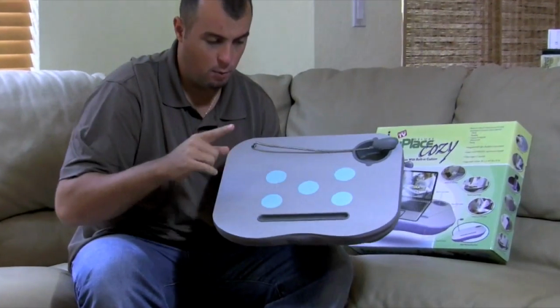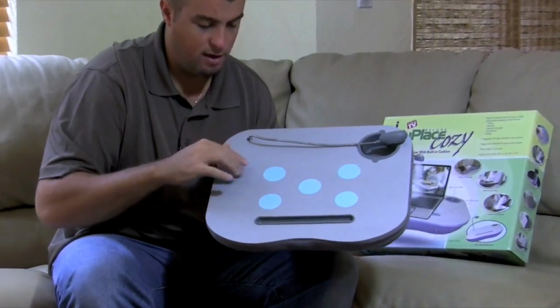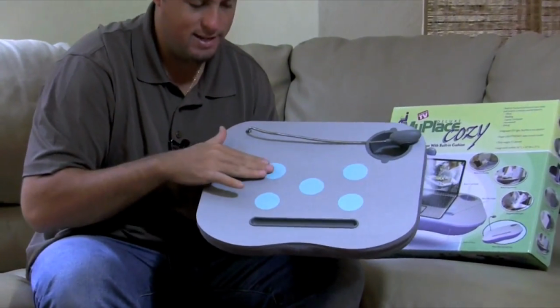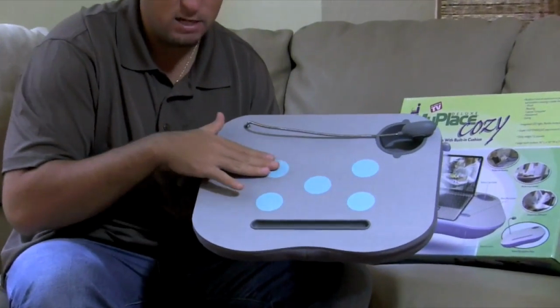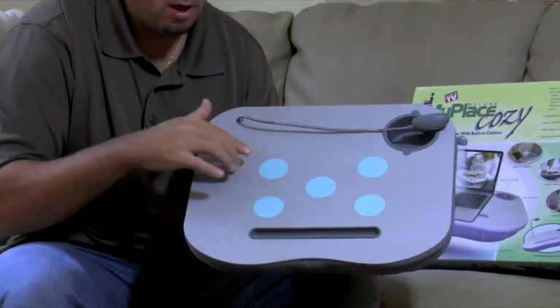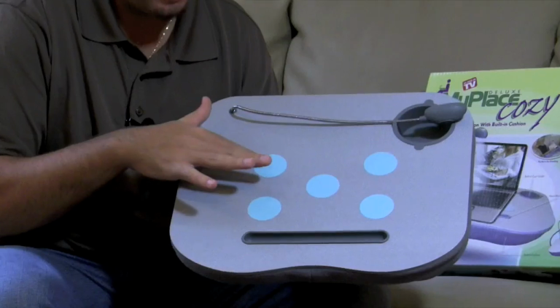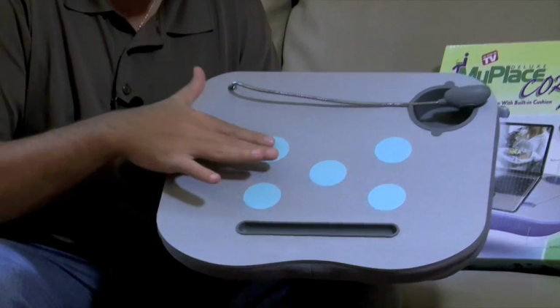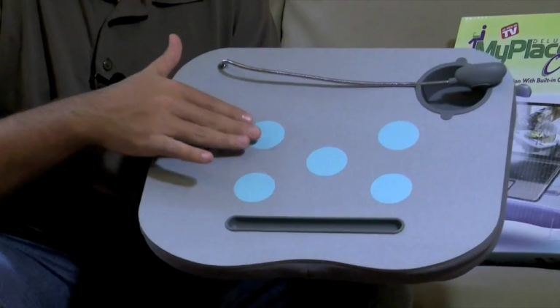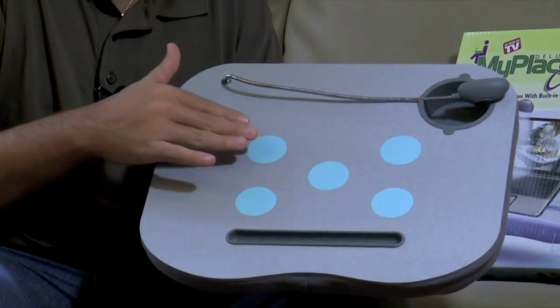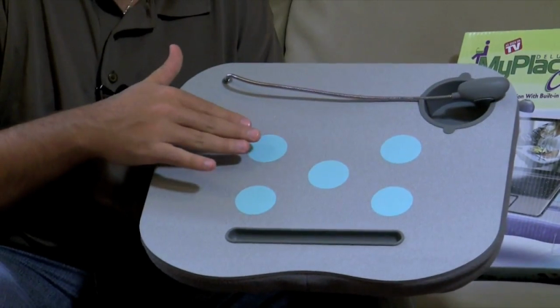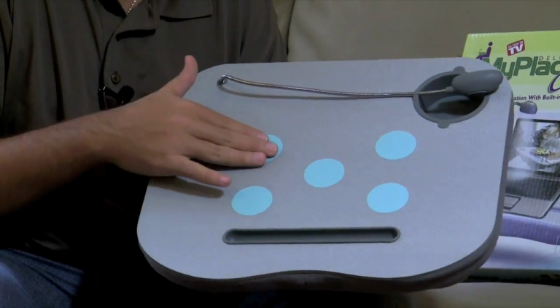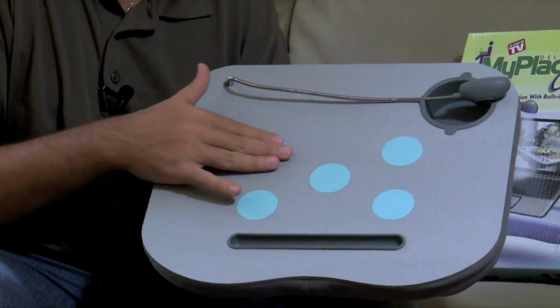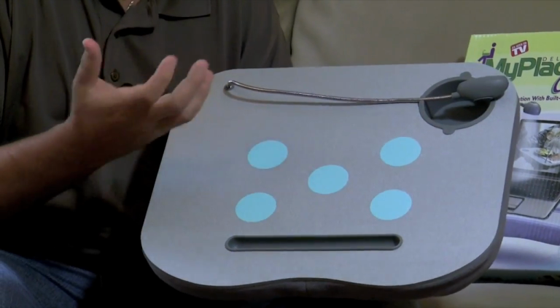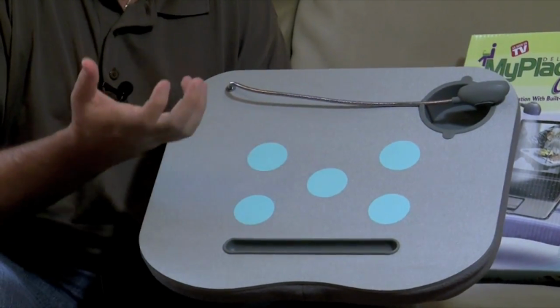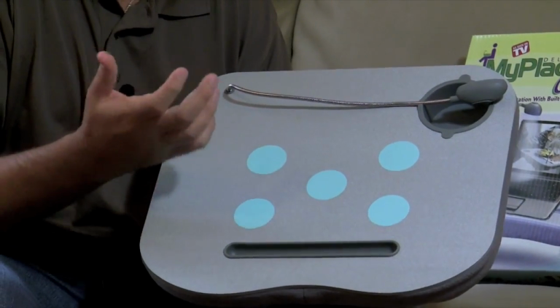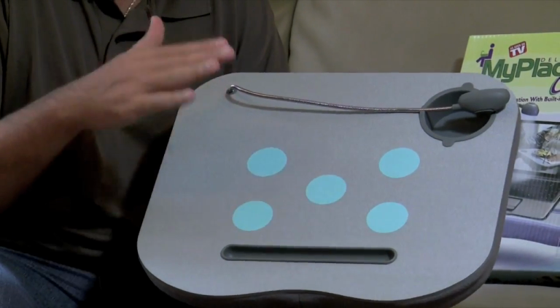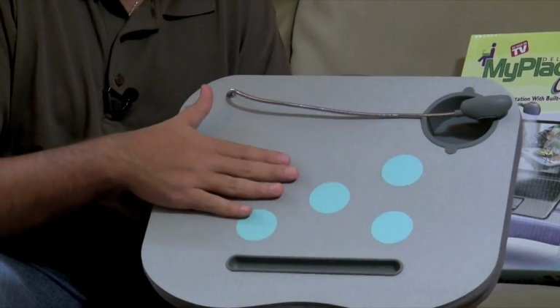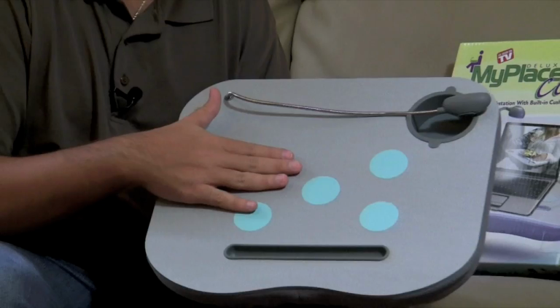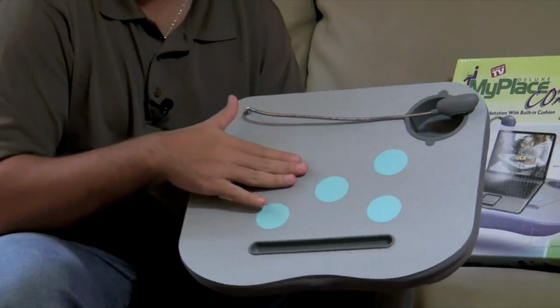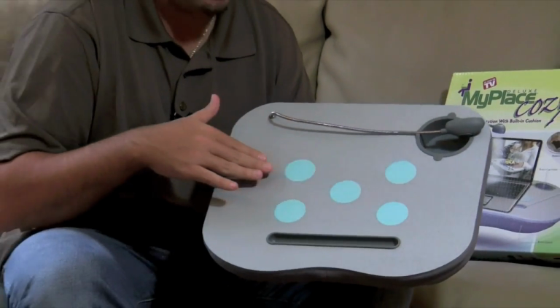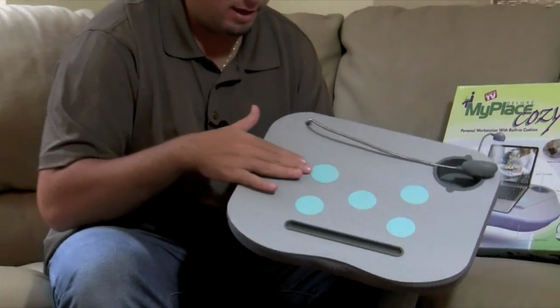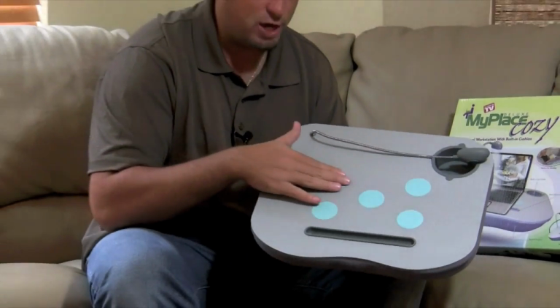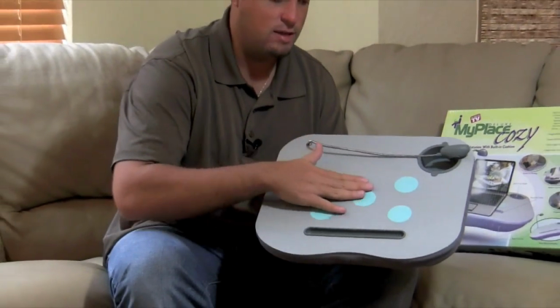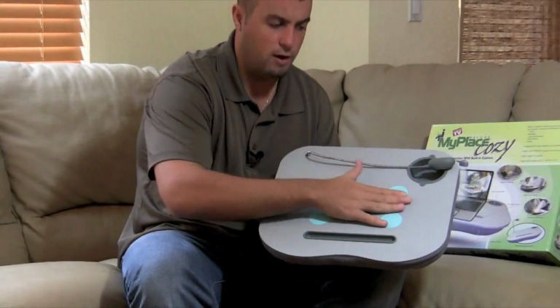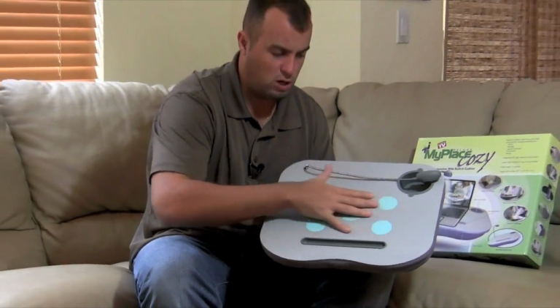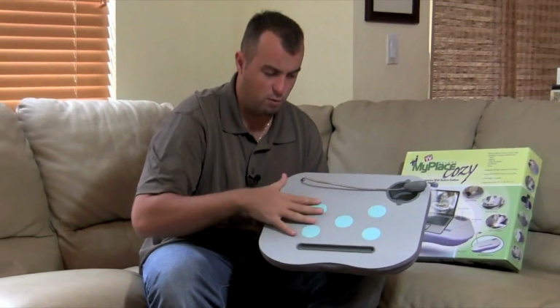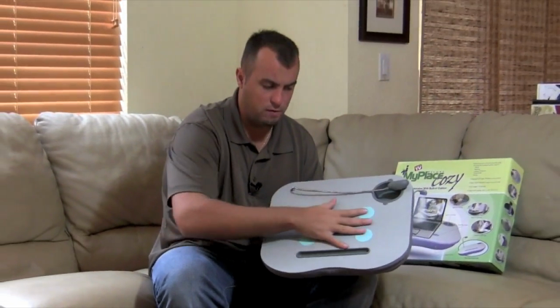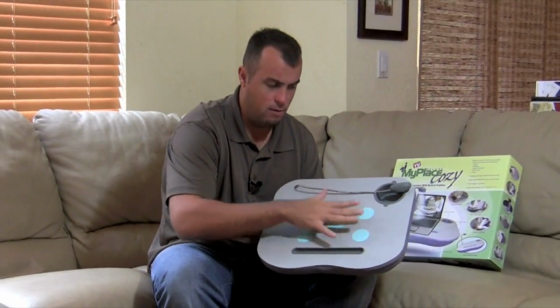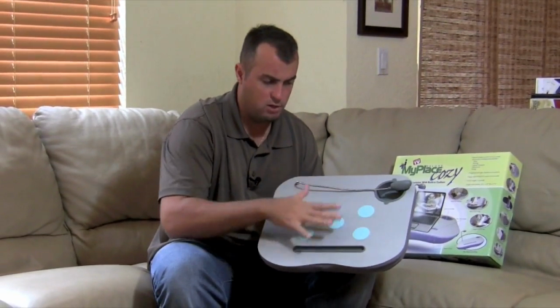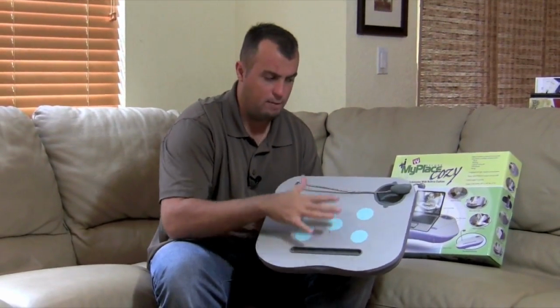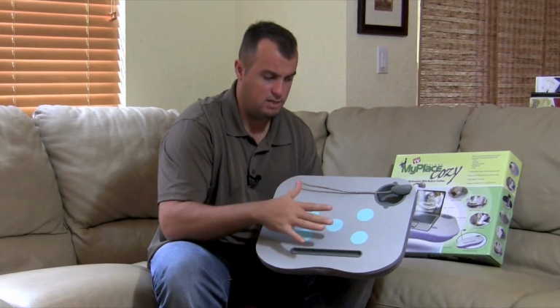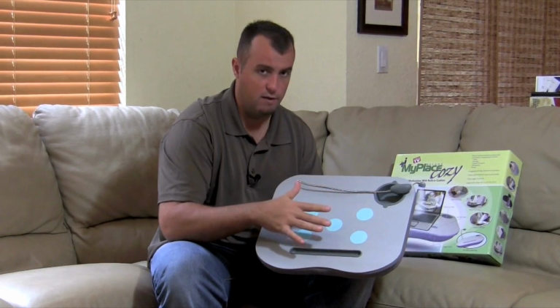Now one thing to know: it is non-slip, but it's not abrasive — it's not grip tape or something that might damage the bottom of your laptop if you were to put your laptop down on it. It just changes the texture of the work surface so your laptop doesn't slide around.